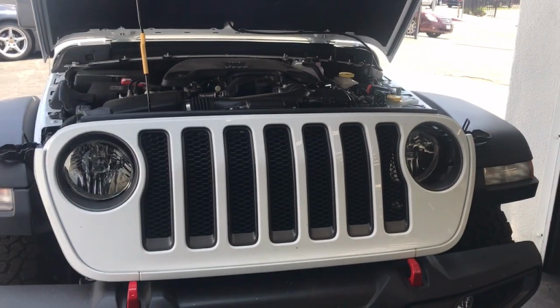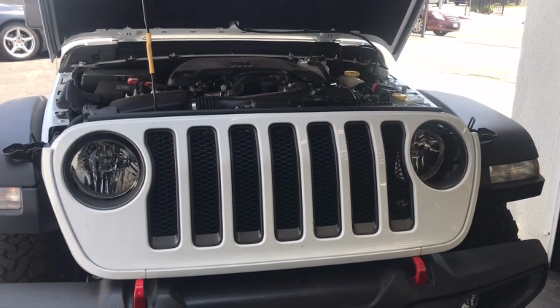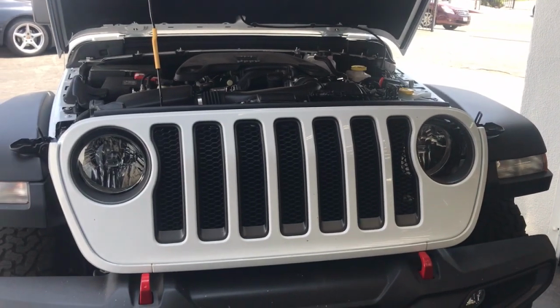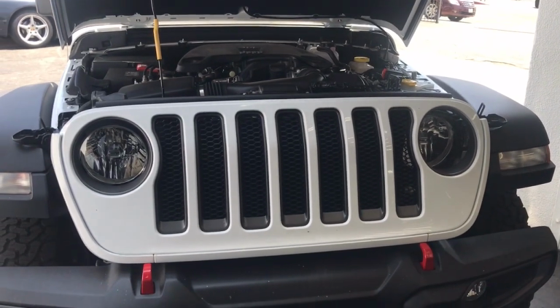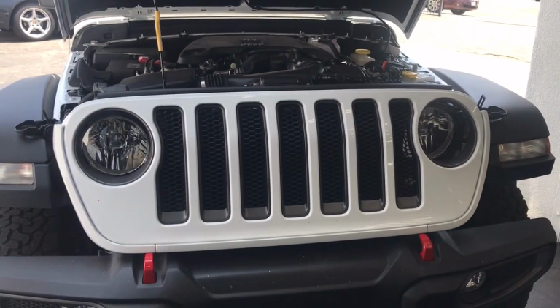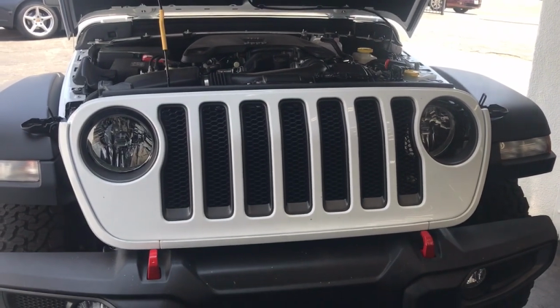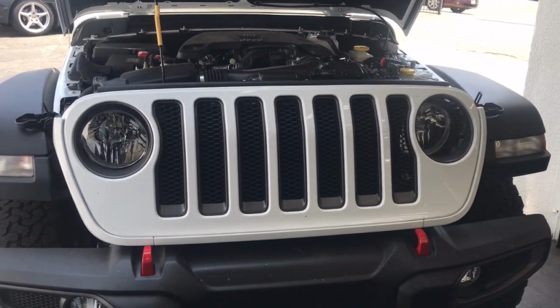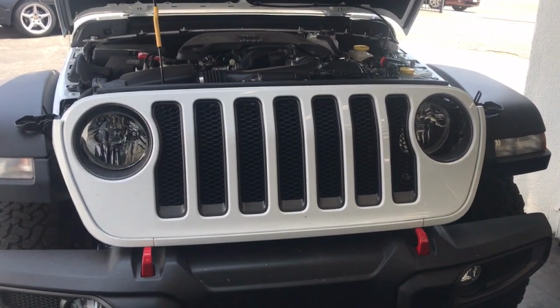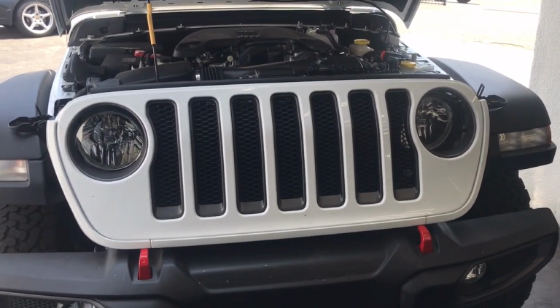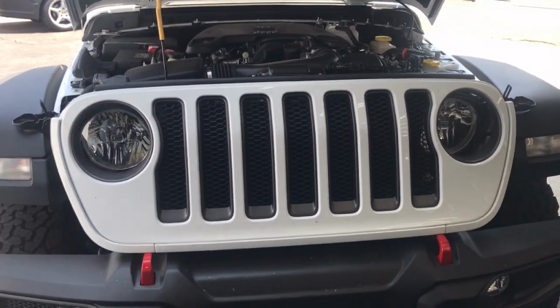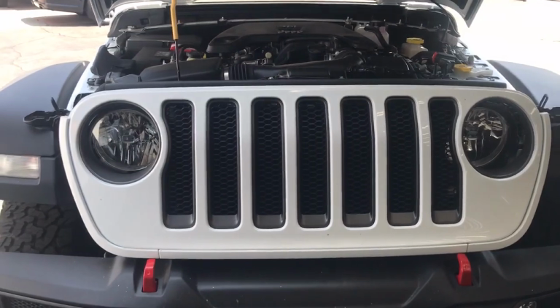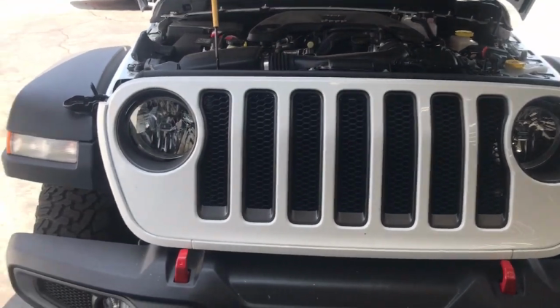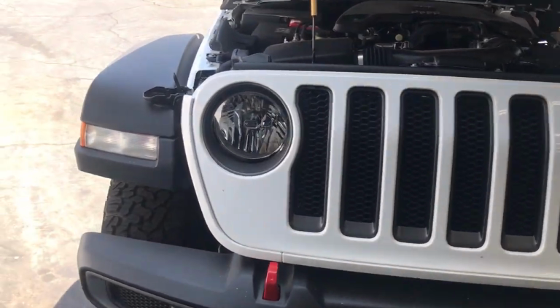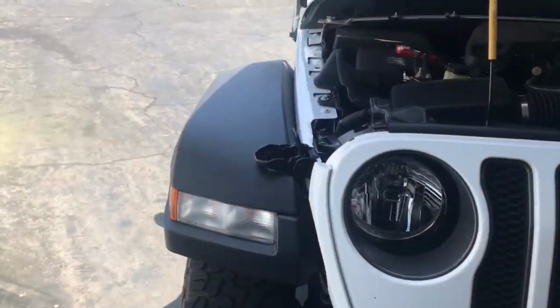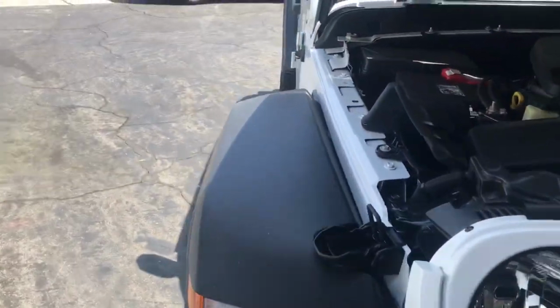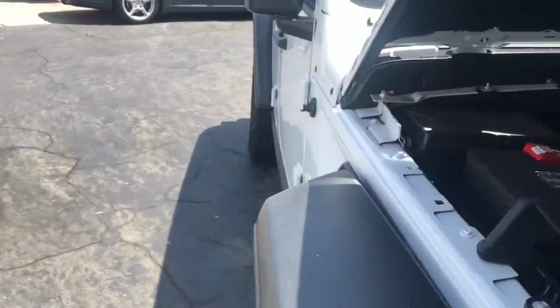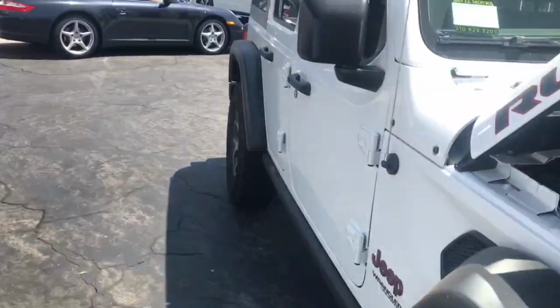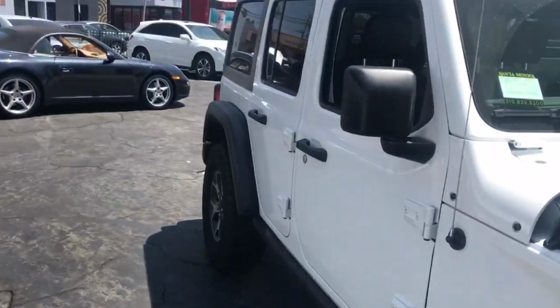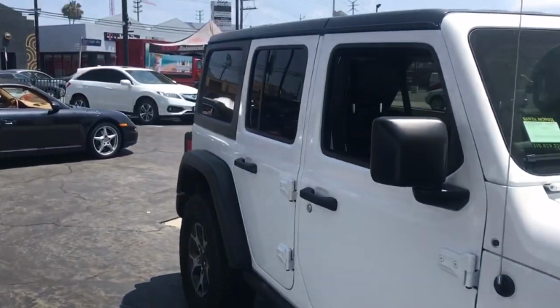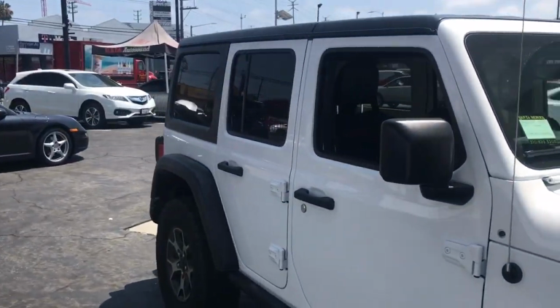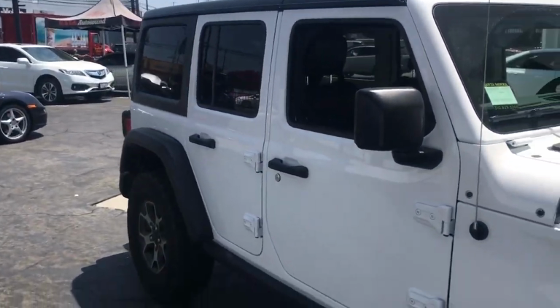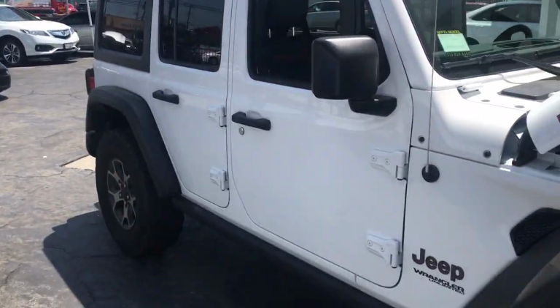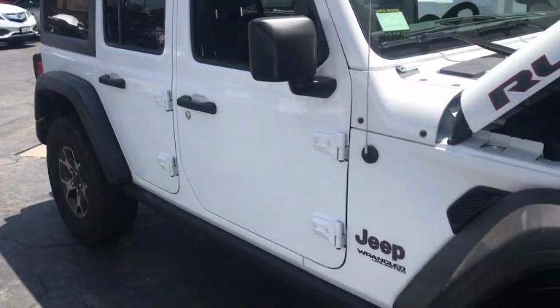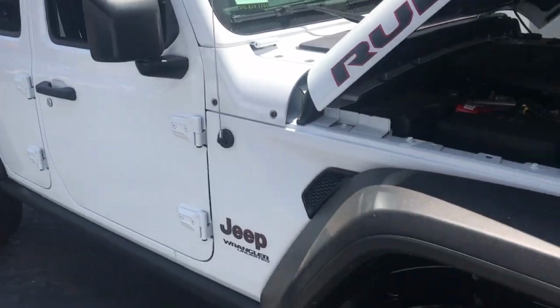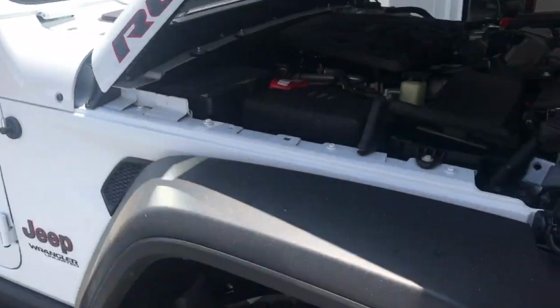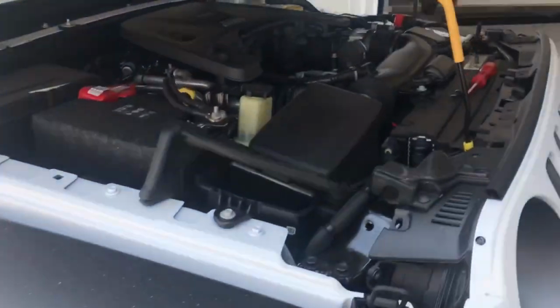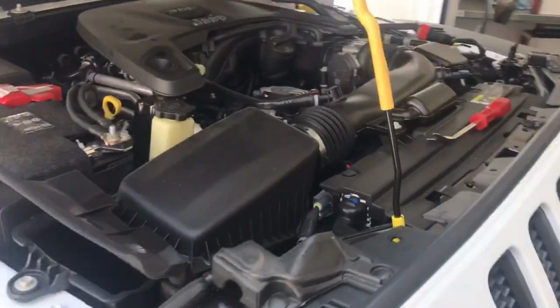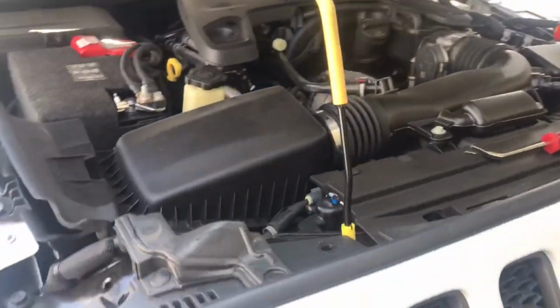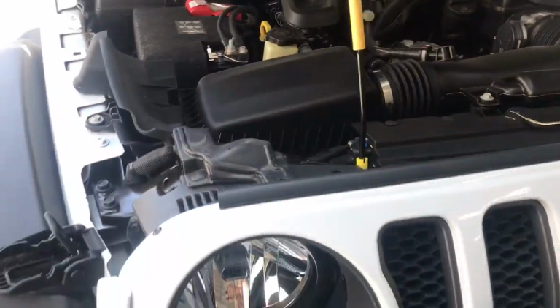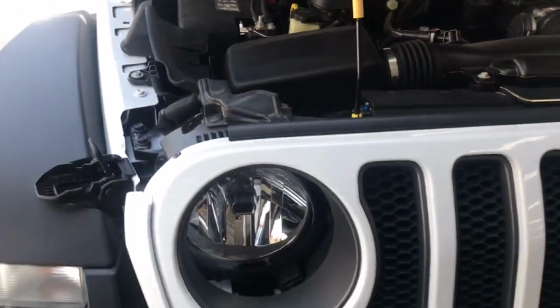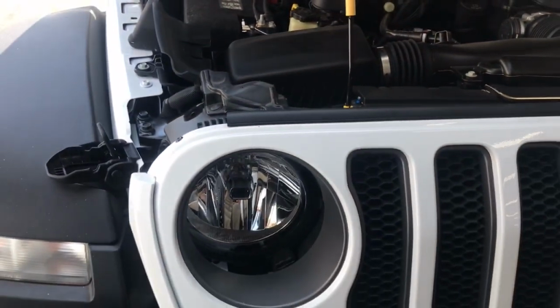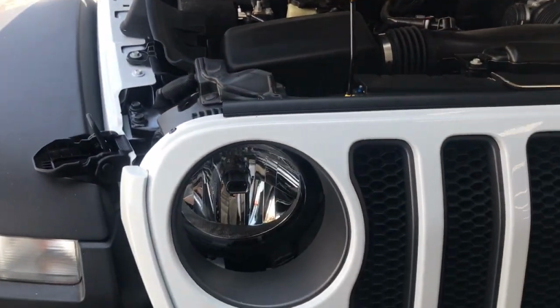Hey YouTube, this is Joe over at Allen Edds Auto Sound, also known as Delray Customs. We have a brand new Jeep JL Wrangler, and I just wanted to go over how to remove the grille.